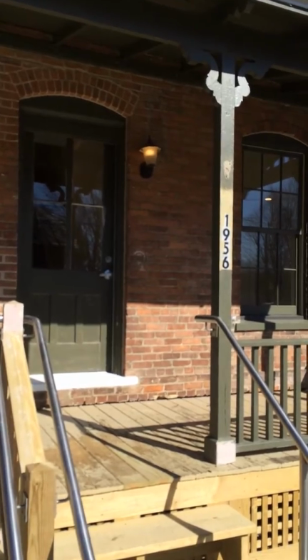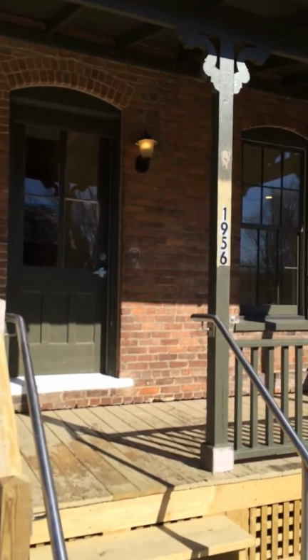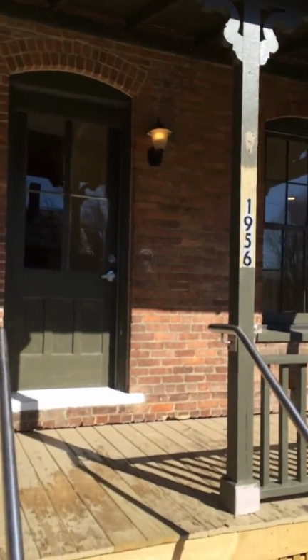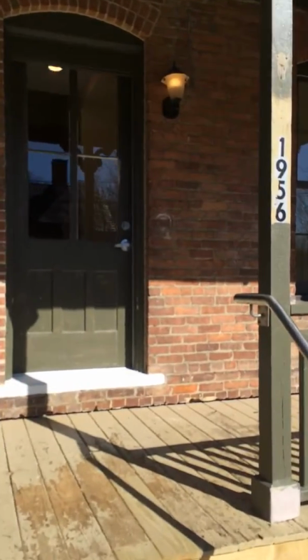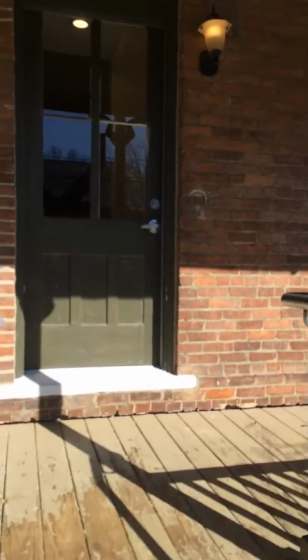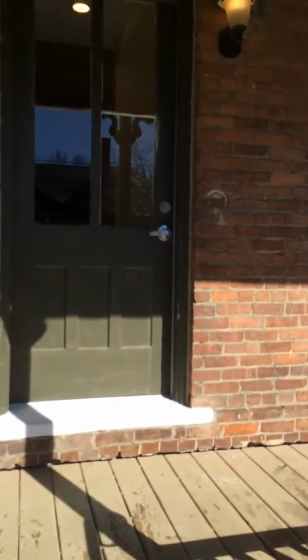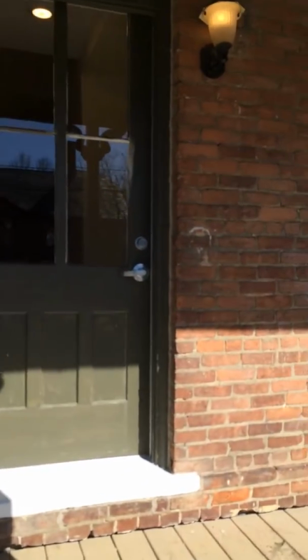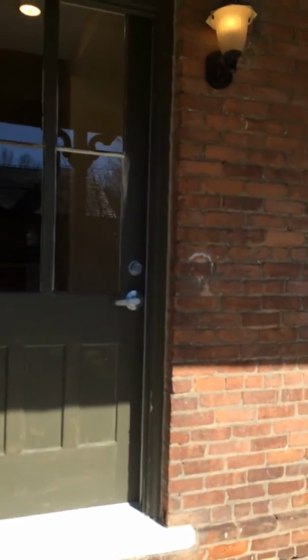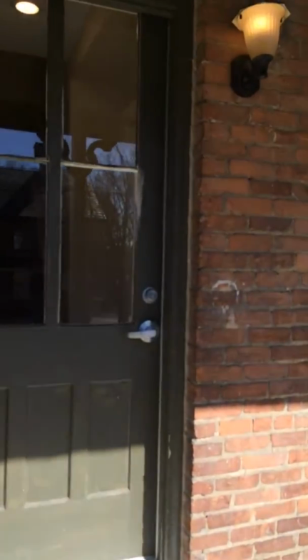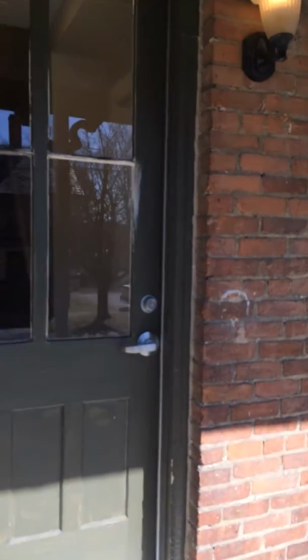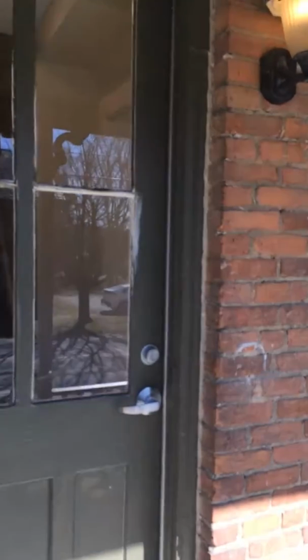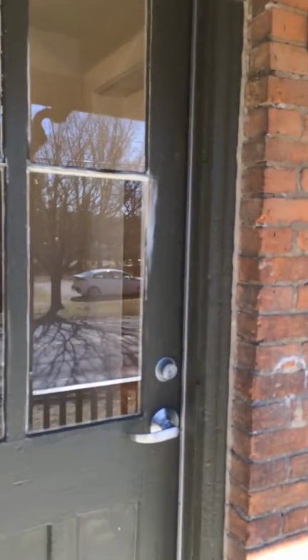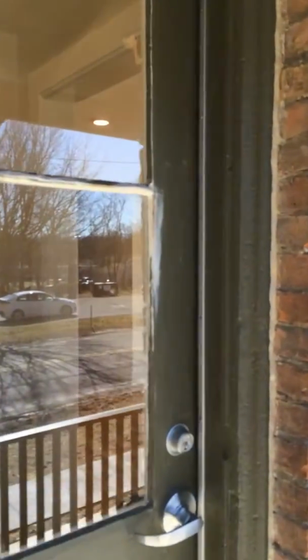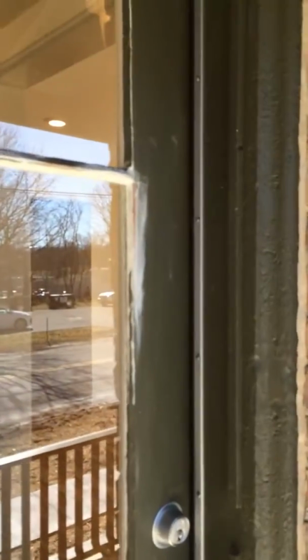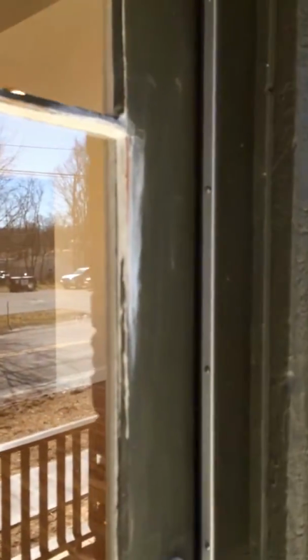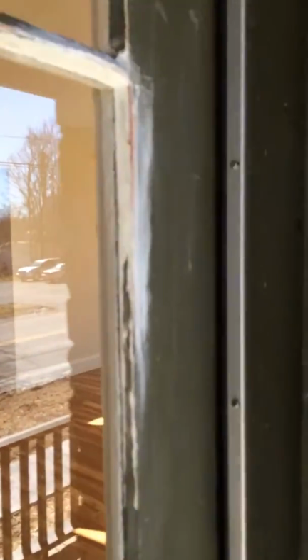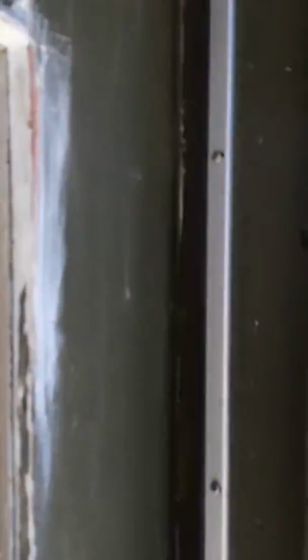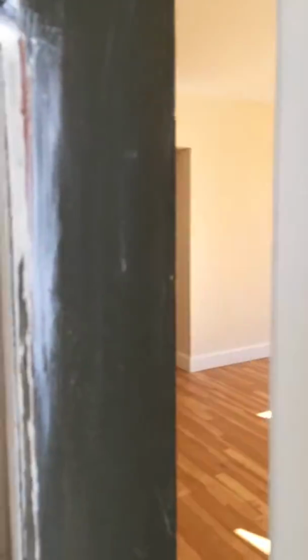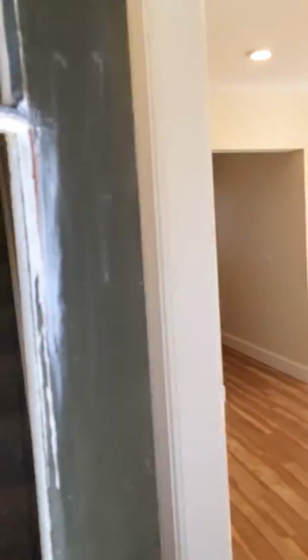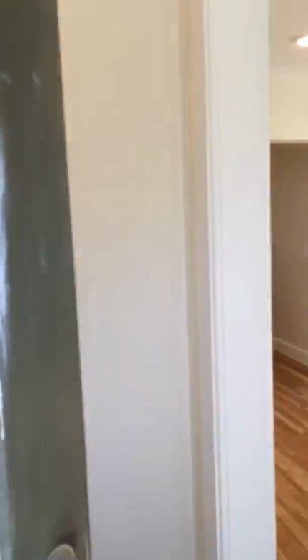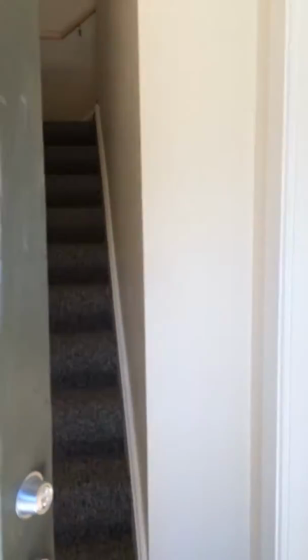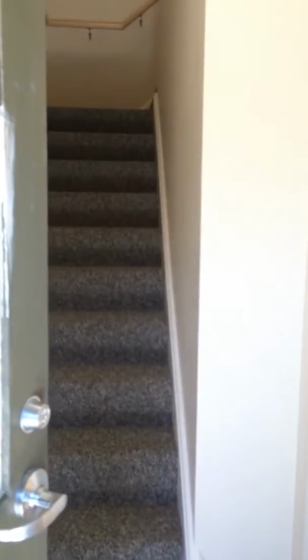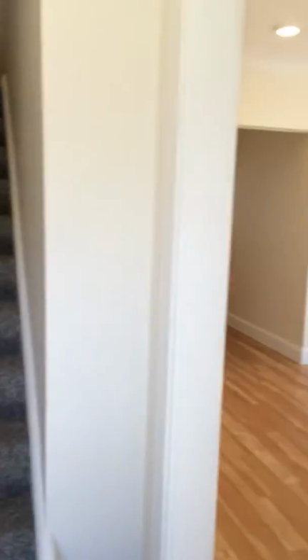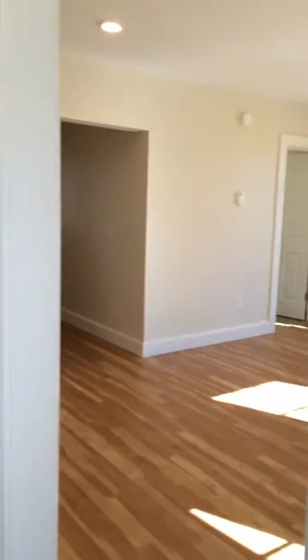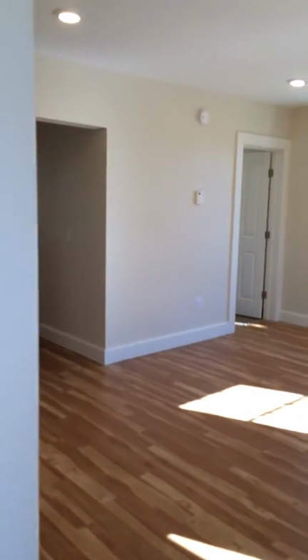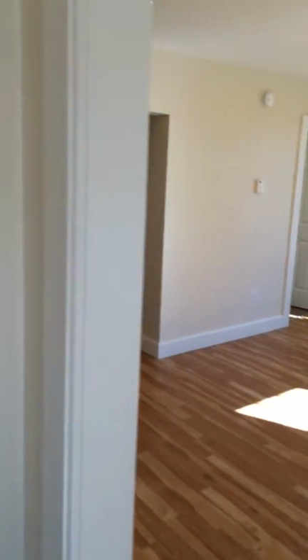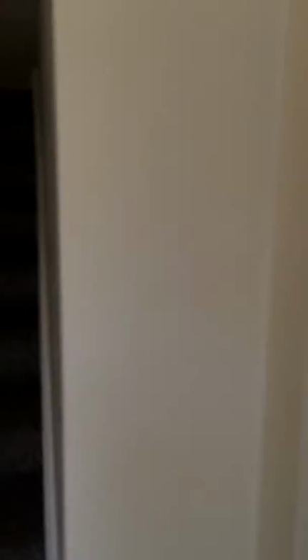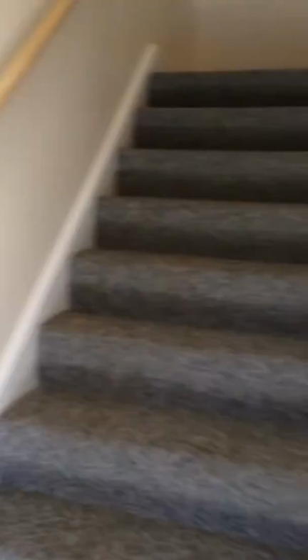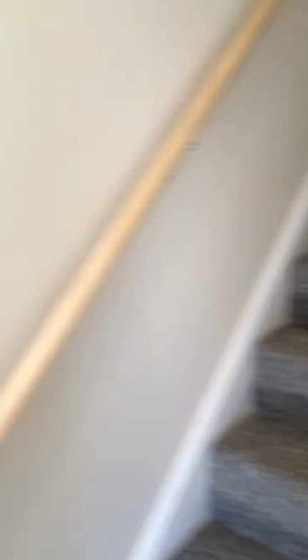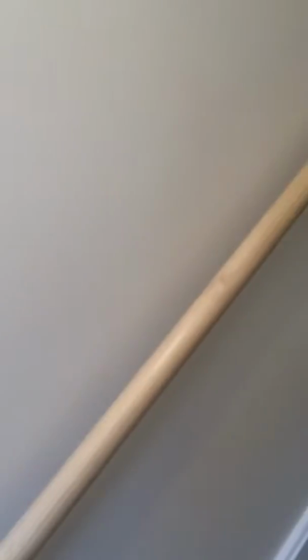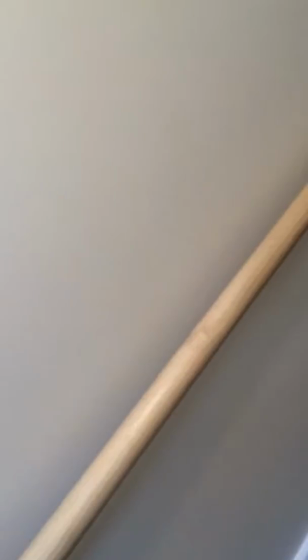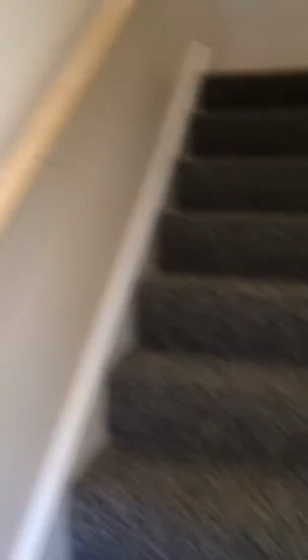Welcome to apartment number three at 1956 Brick Row. This is a two-level unit. I will come in and start by looking at the downstairs.